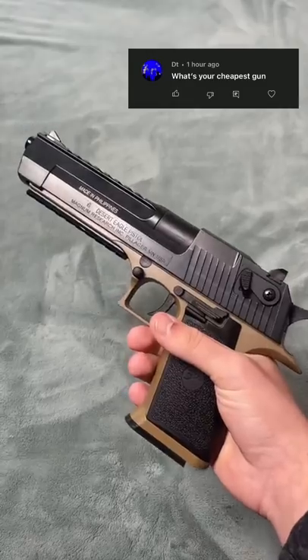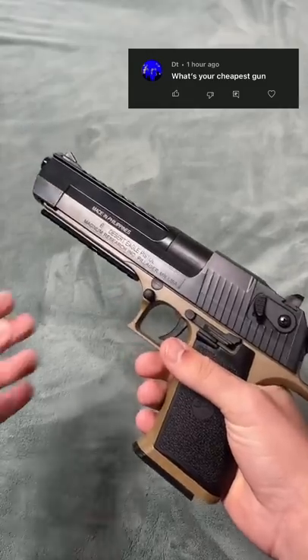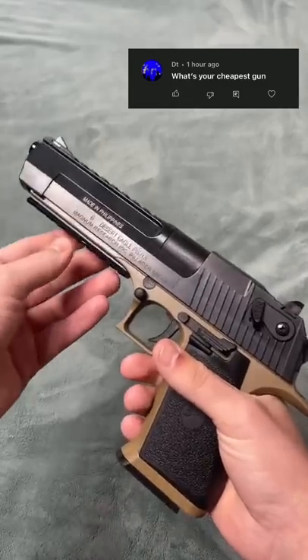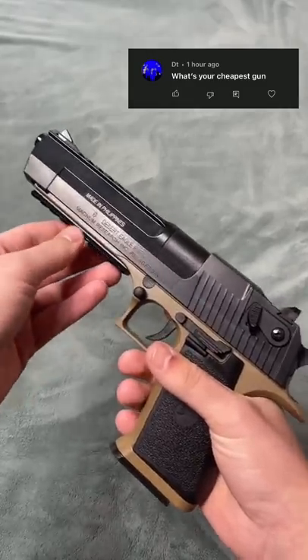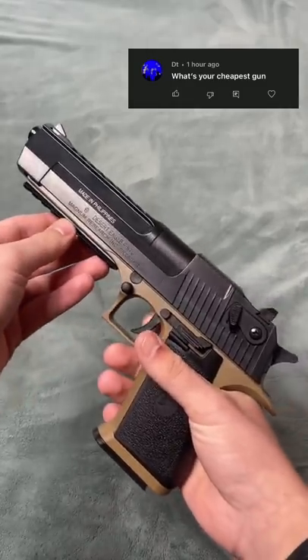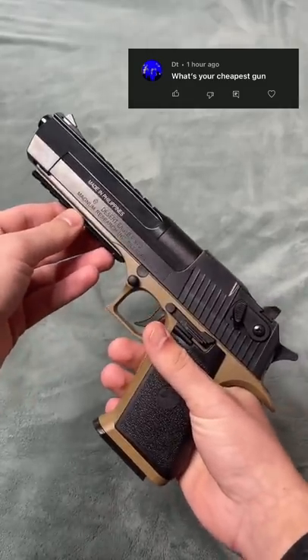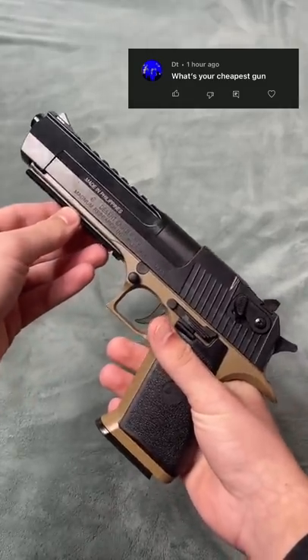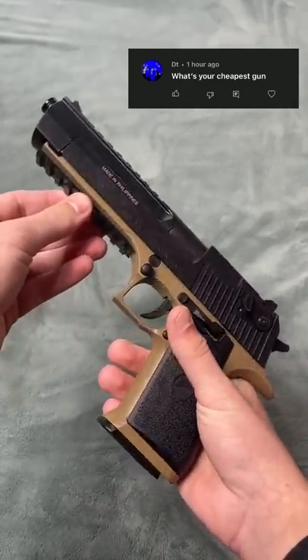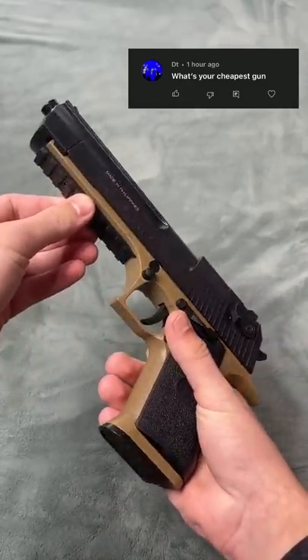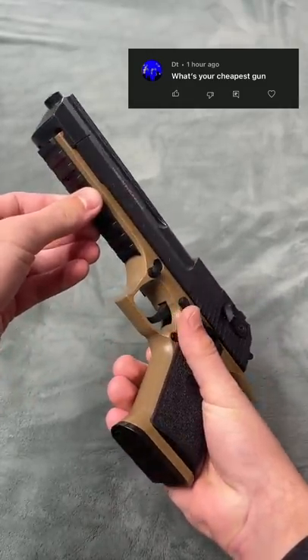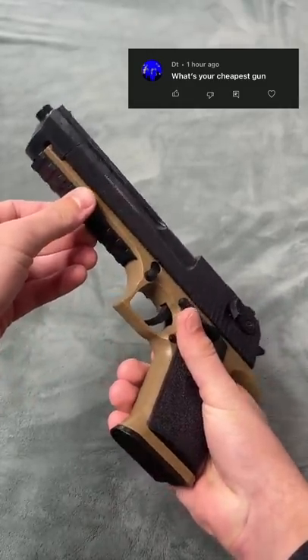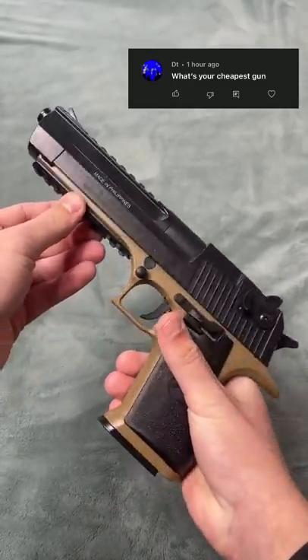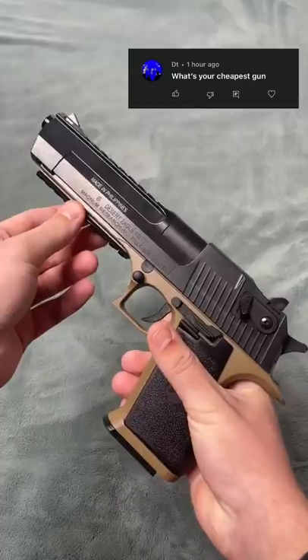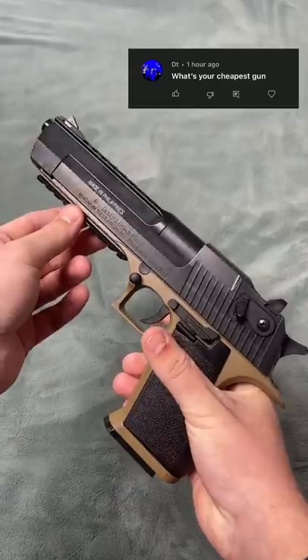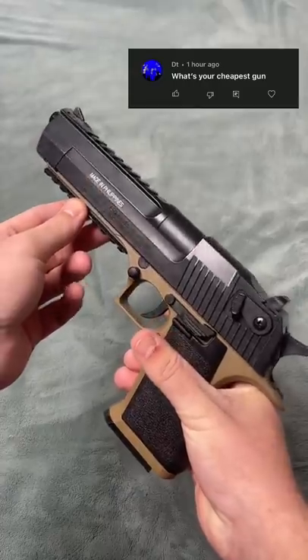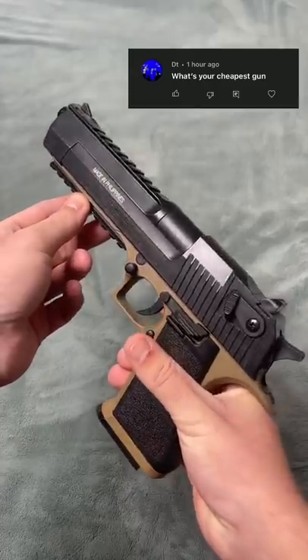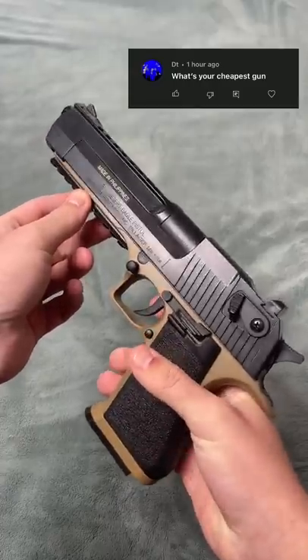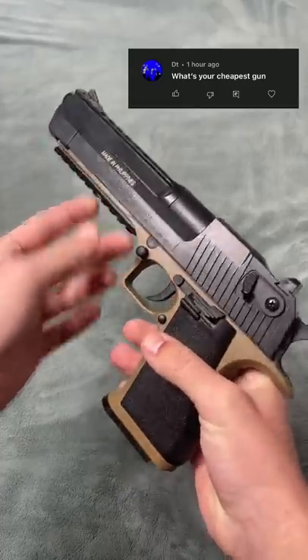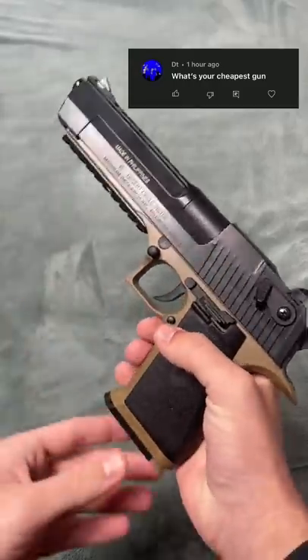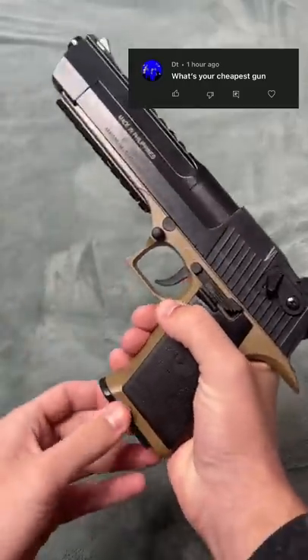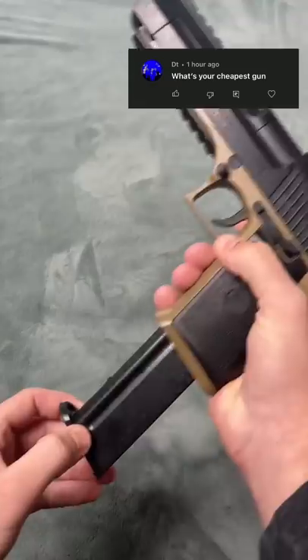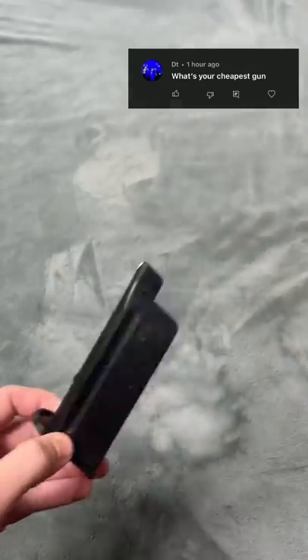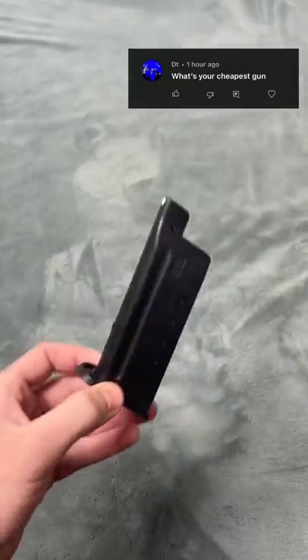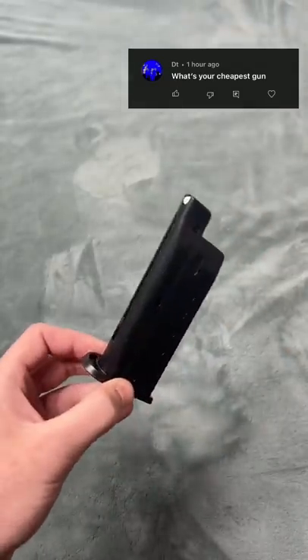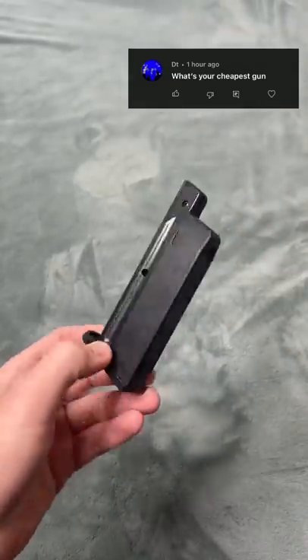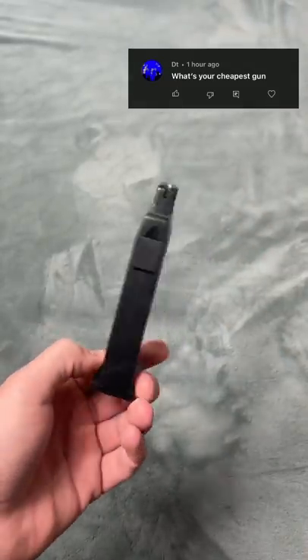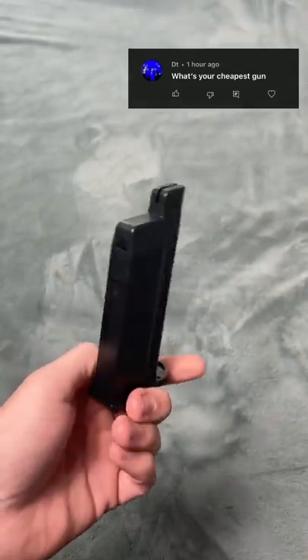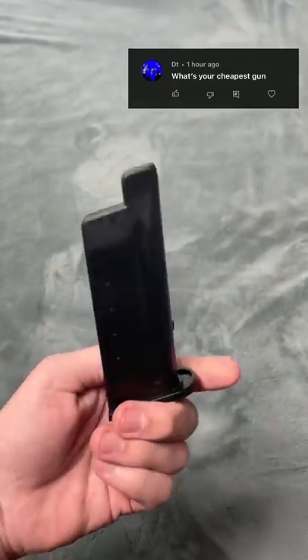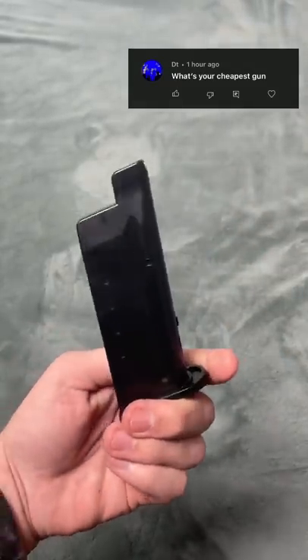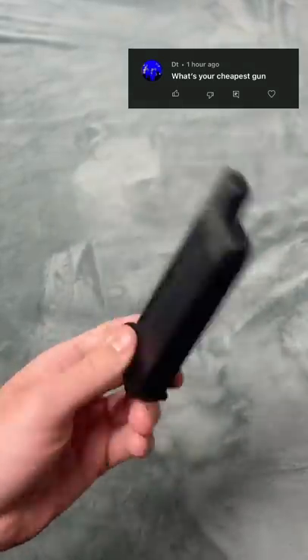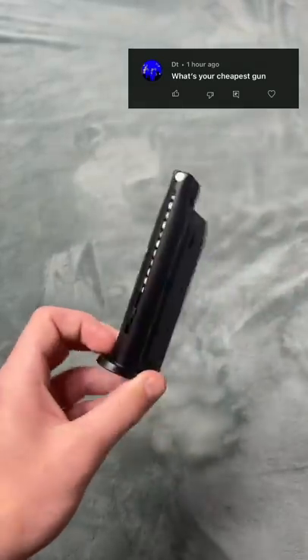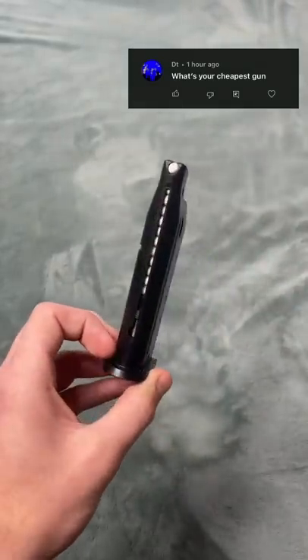This pistol actually shoots 175 to 220 FPS with 0.12 gram BBs. And it actually features a 190 round pistol mag.